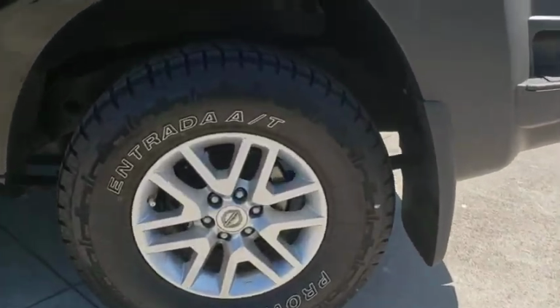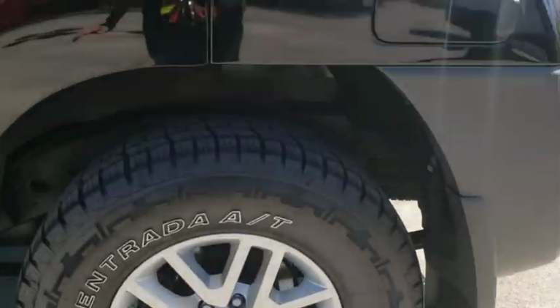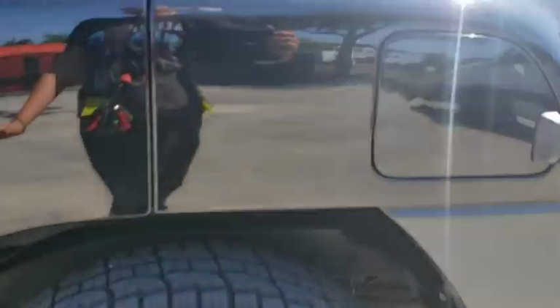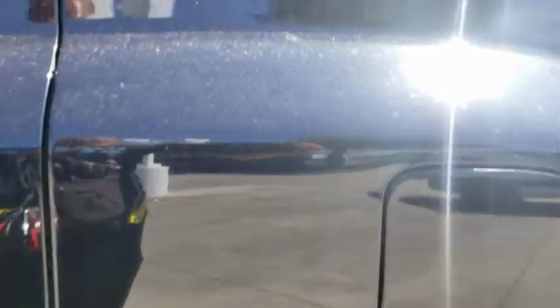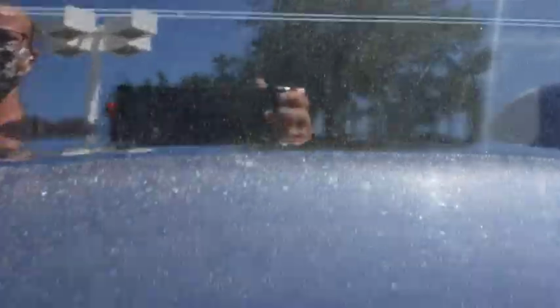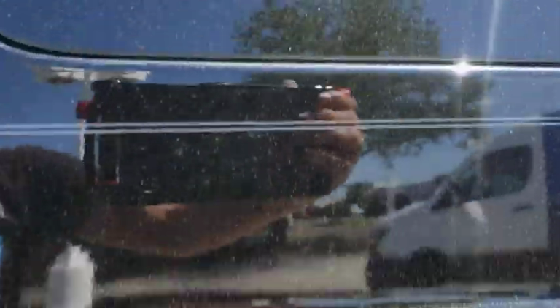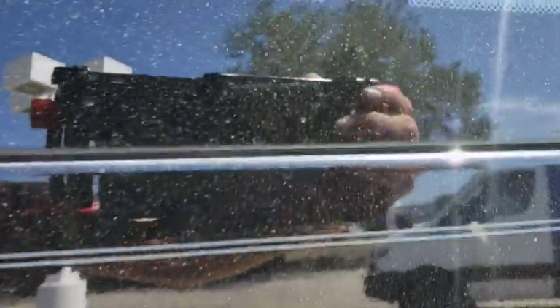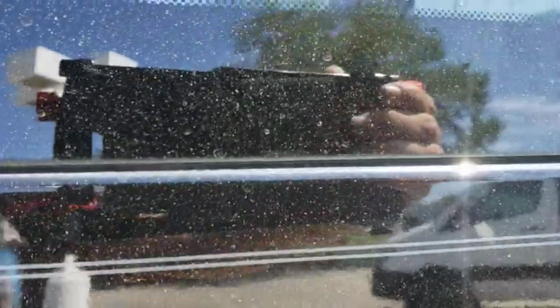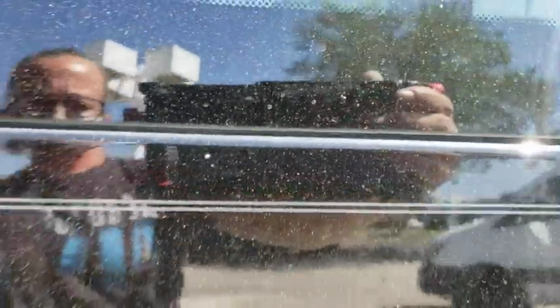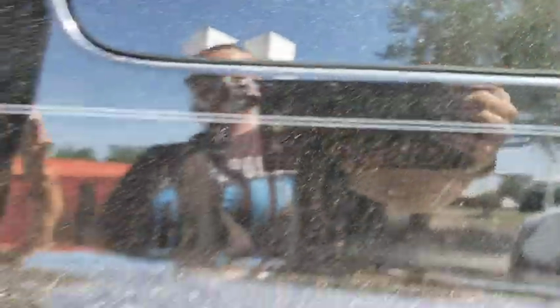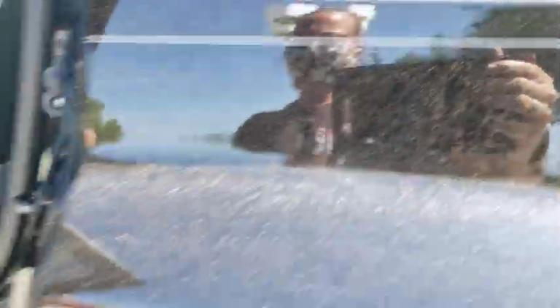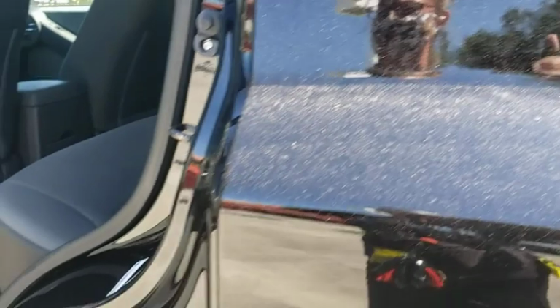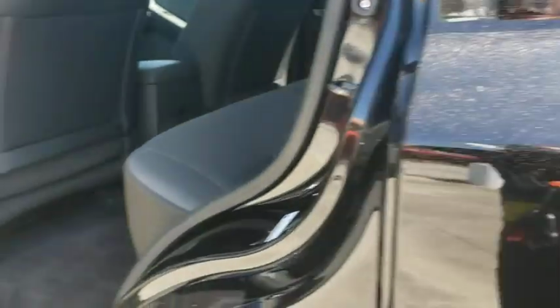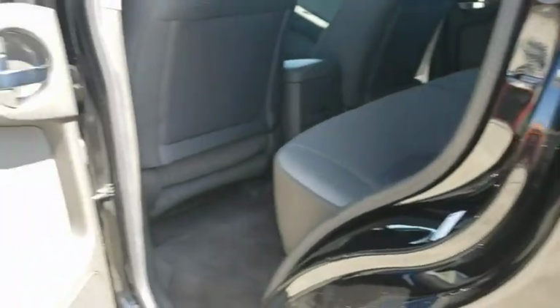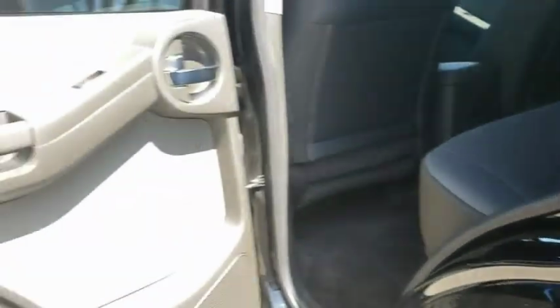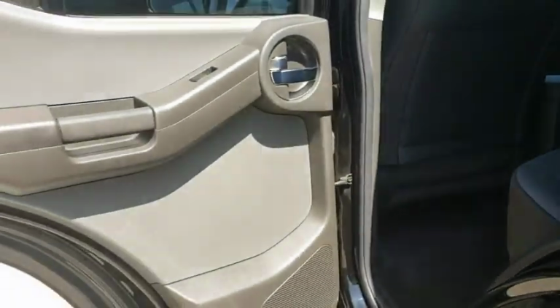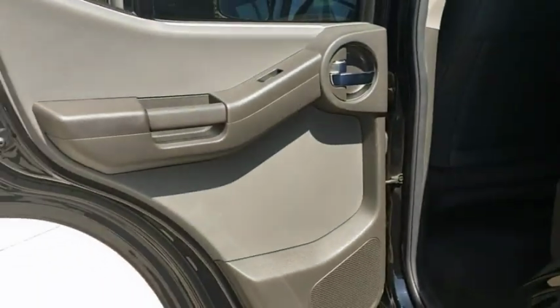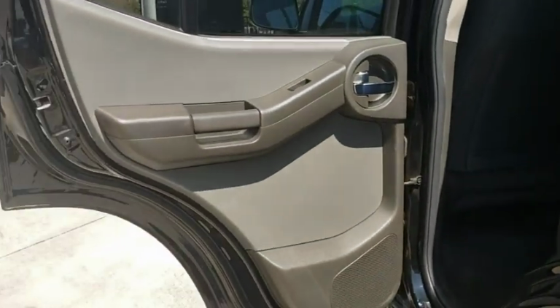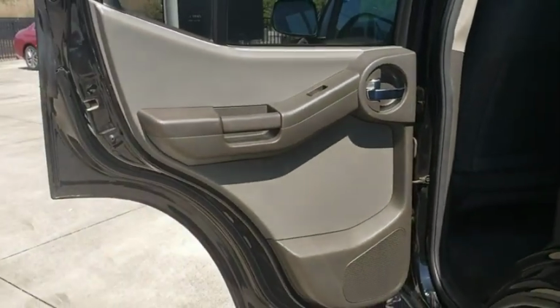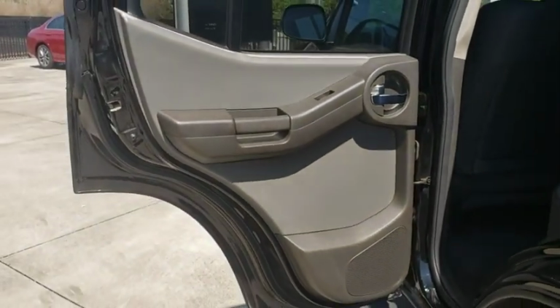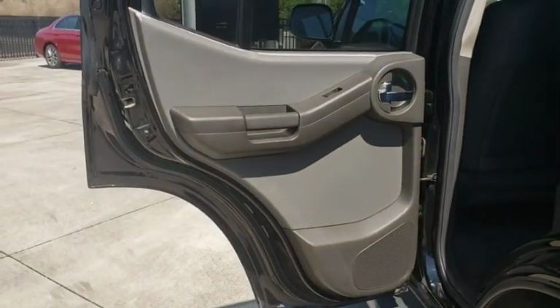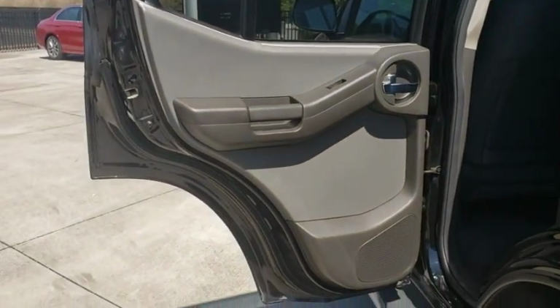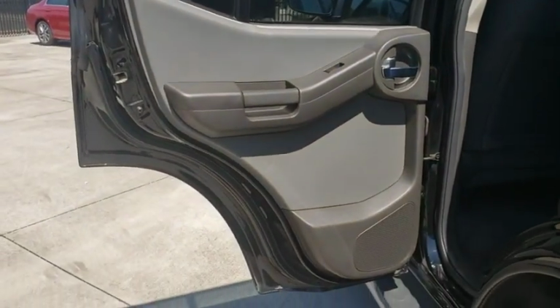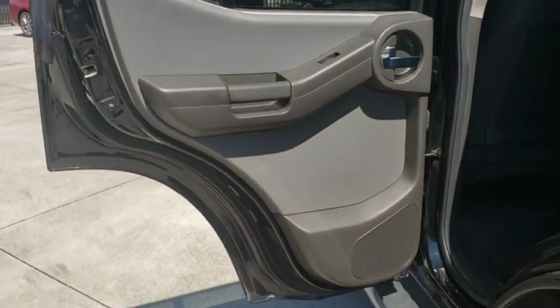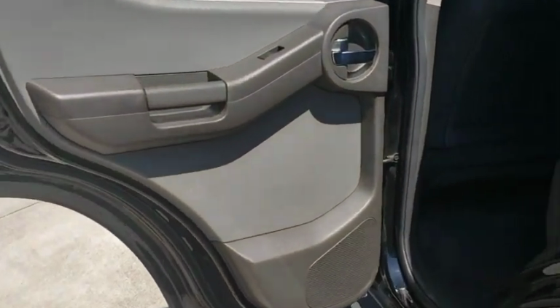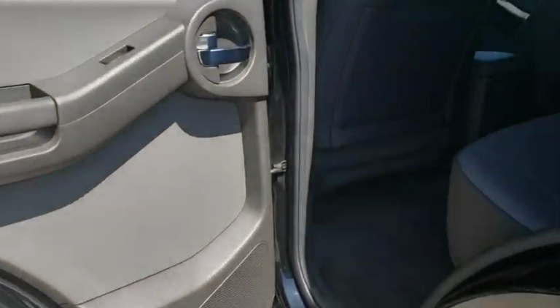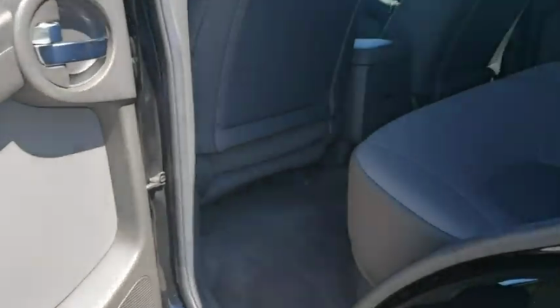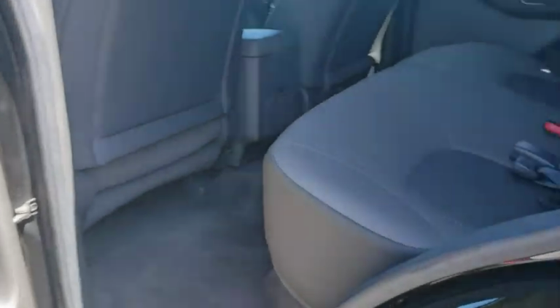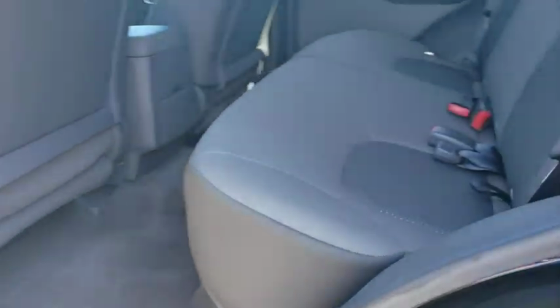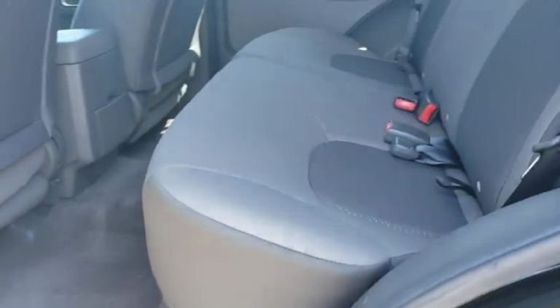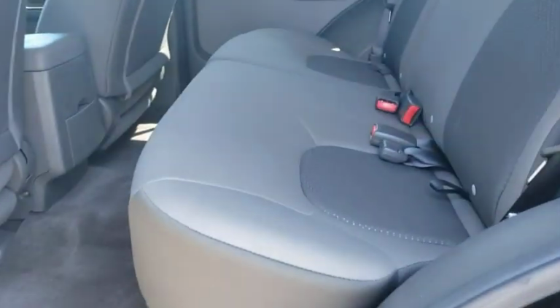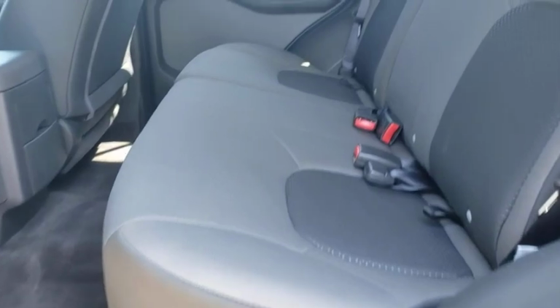Rear defrost, MP3 player, CD player, power door locks, bucket seat, child safety locks. Come see the car for yourself.